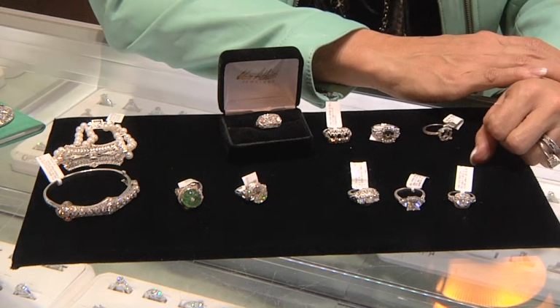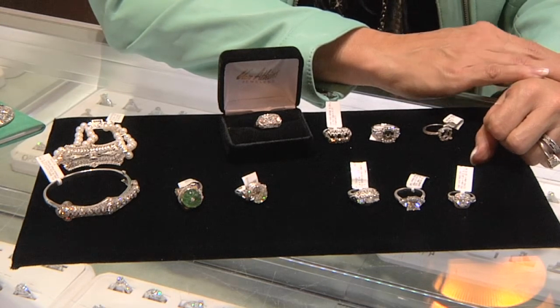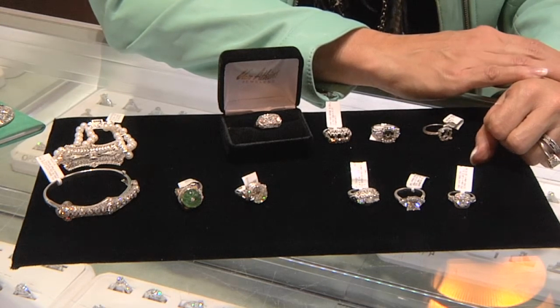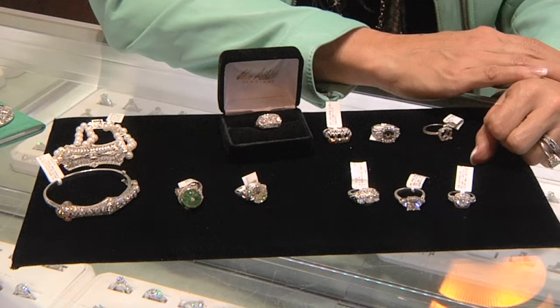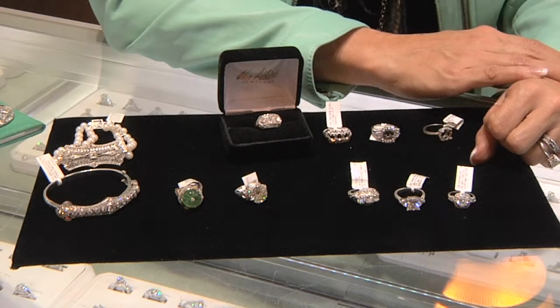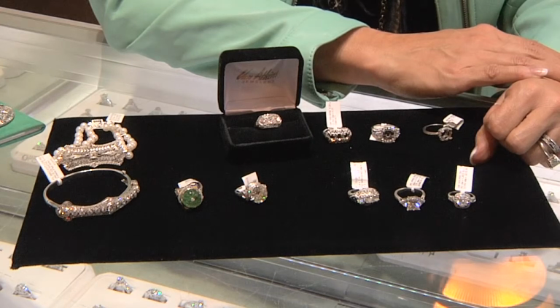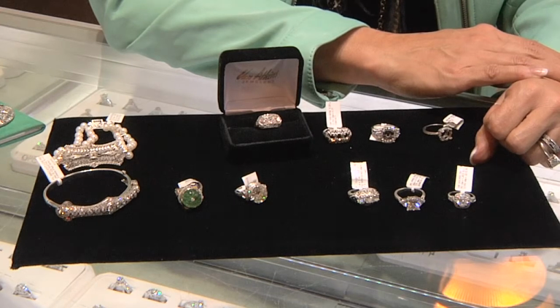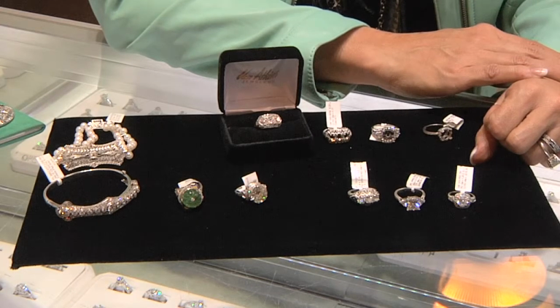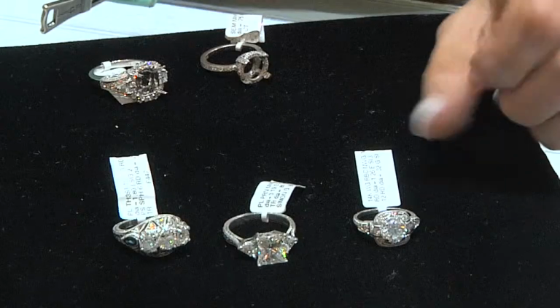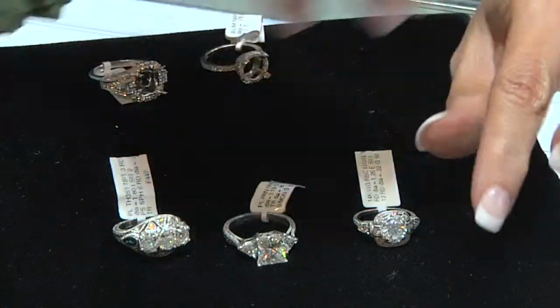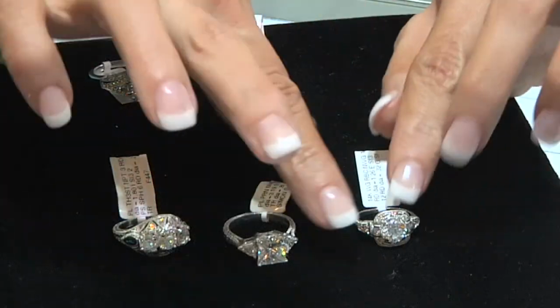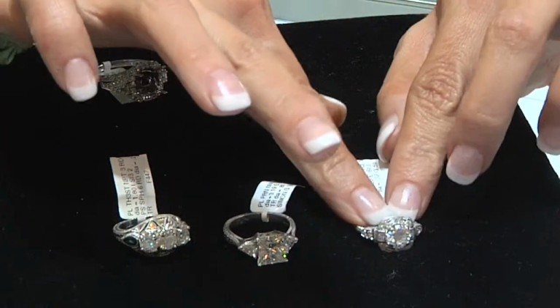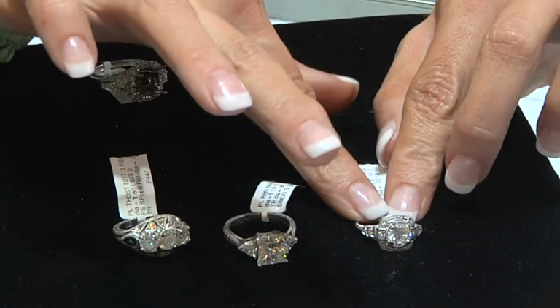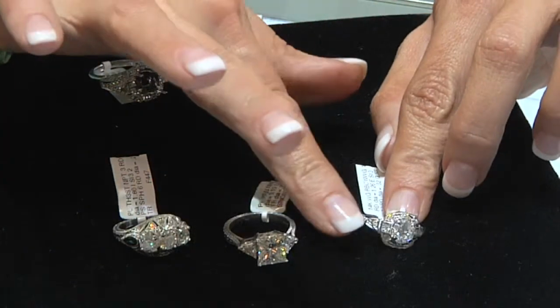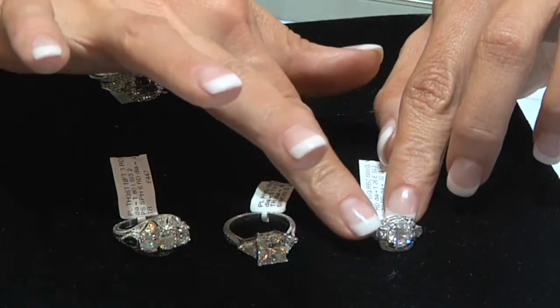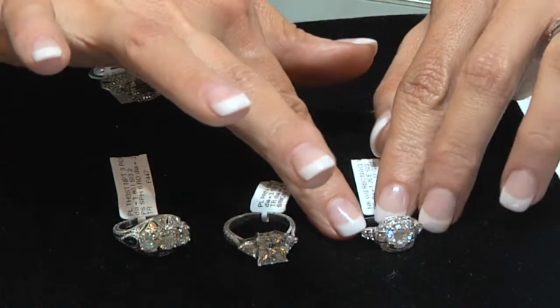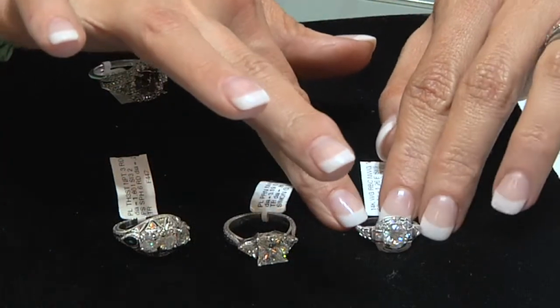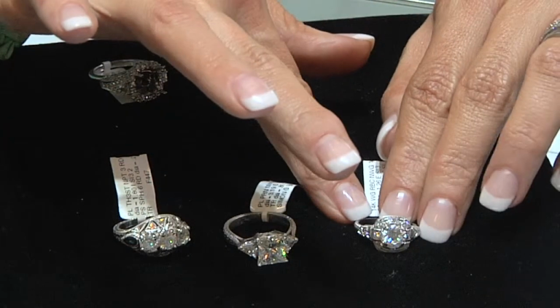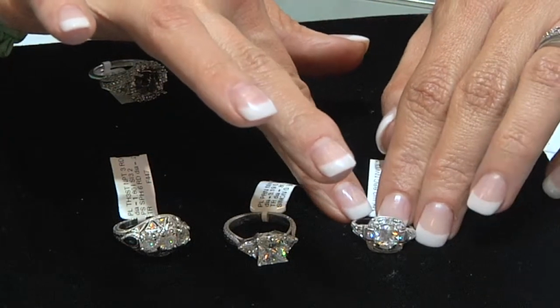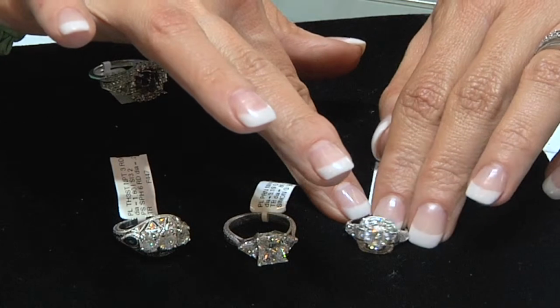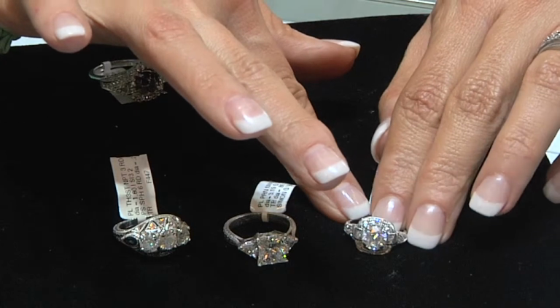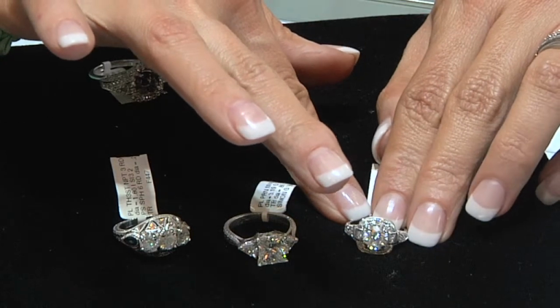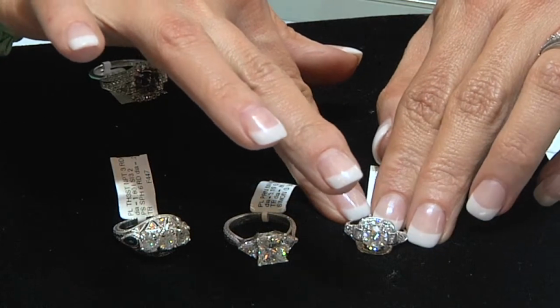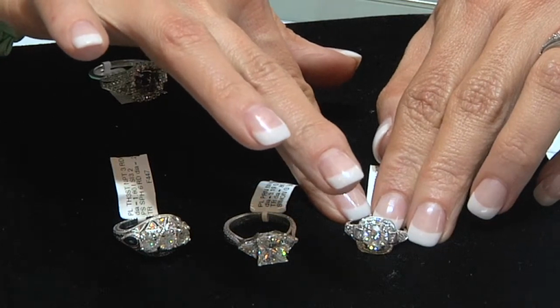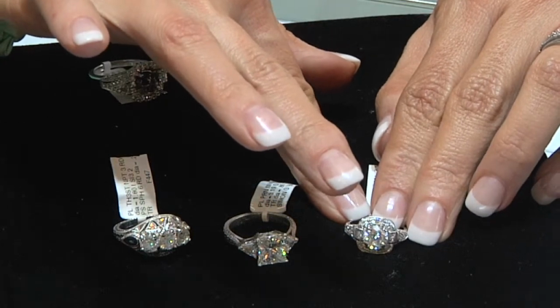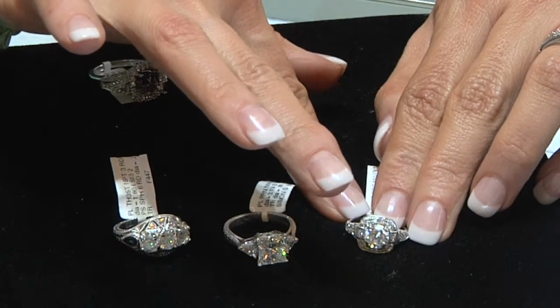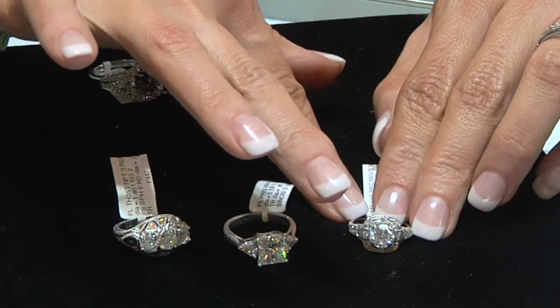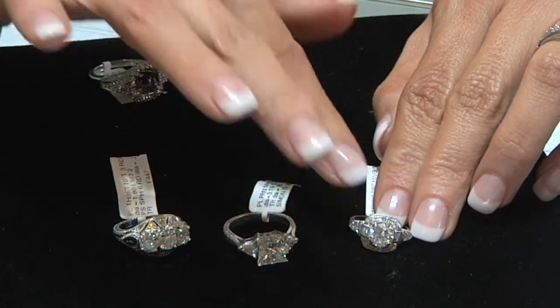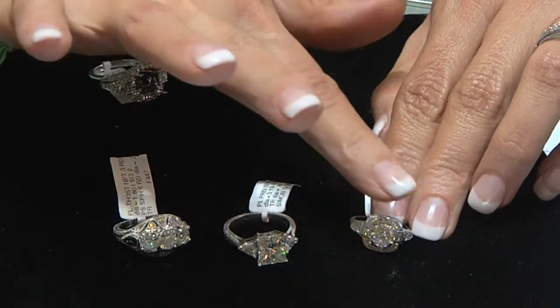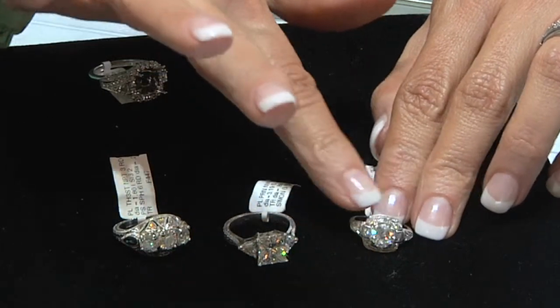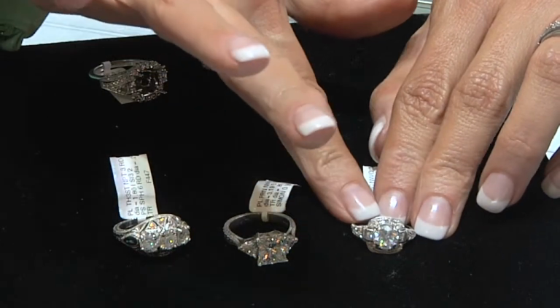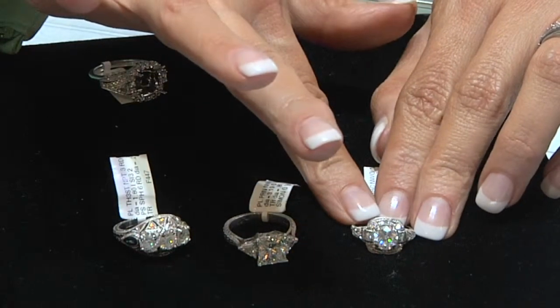There's something for everybody's price range. I'm loving this little classic ring with all the pretty detail, and then if you're really into bling and something big, they've got that too.